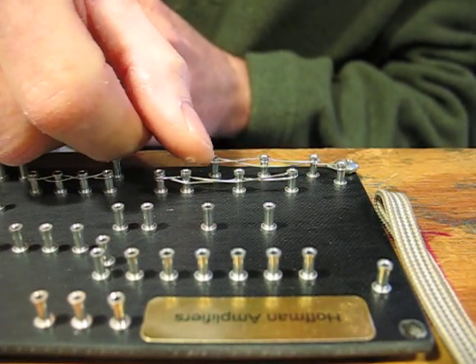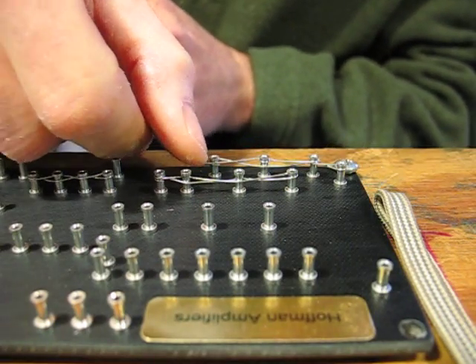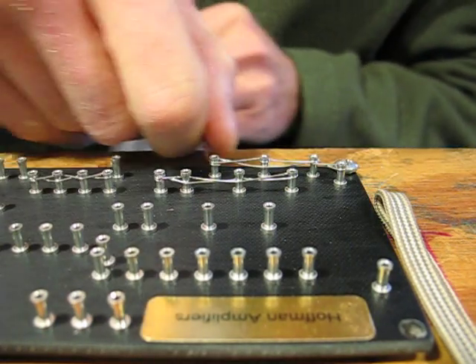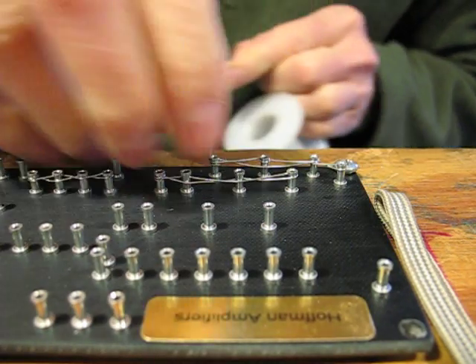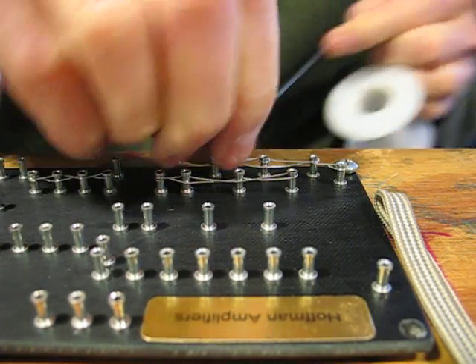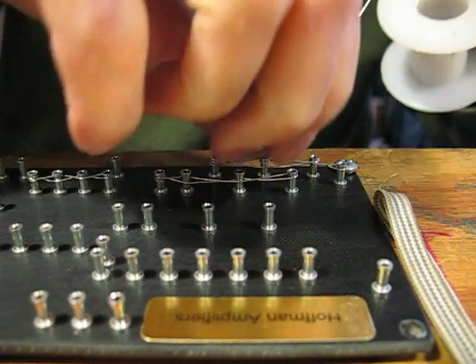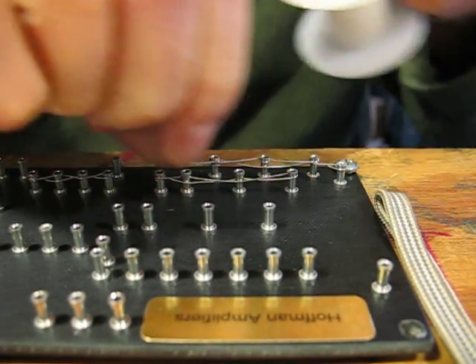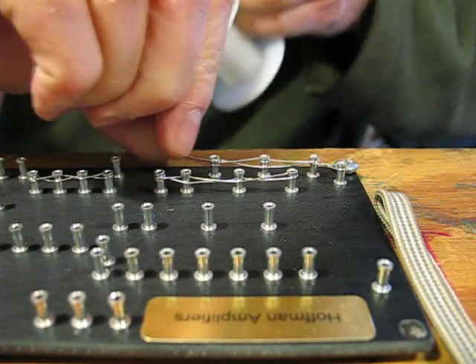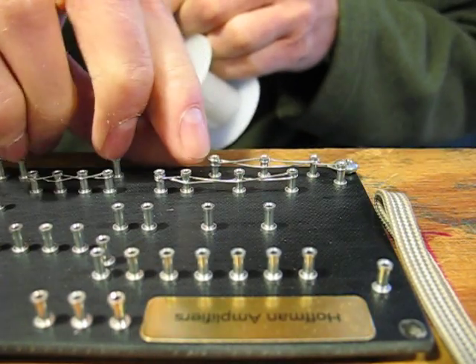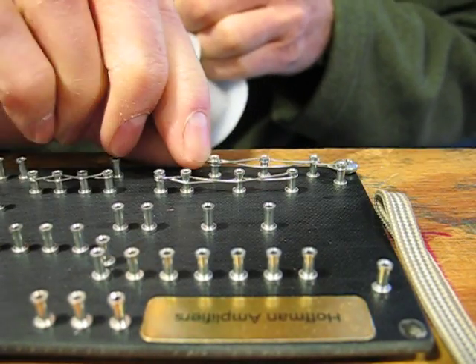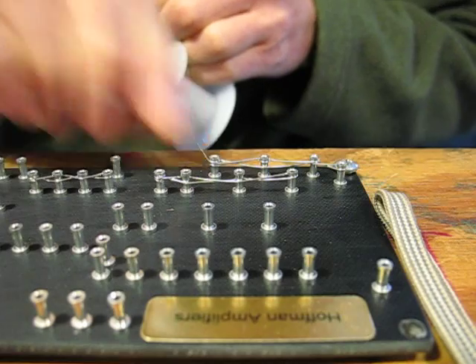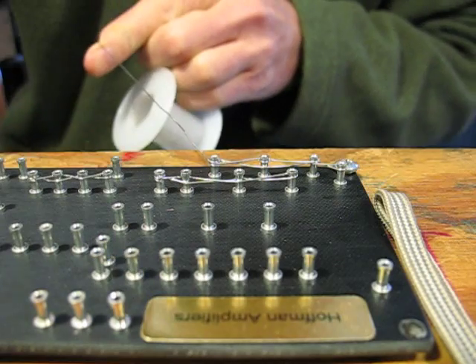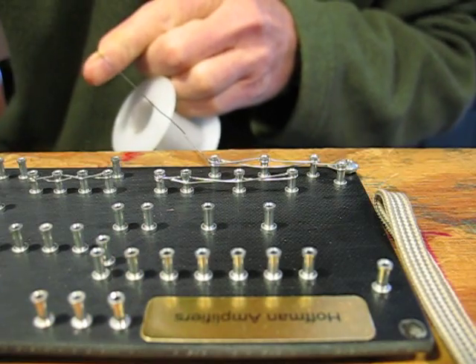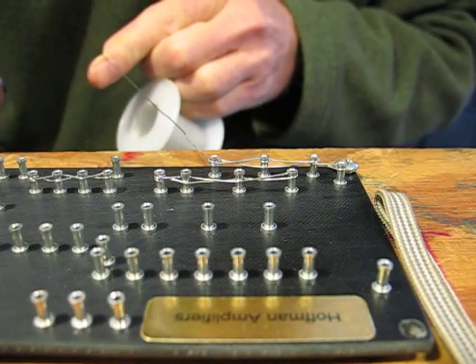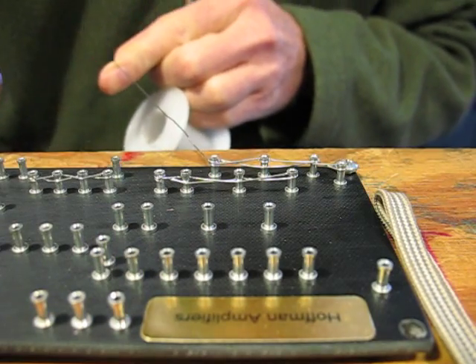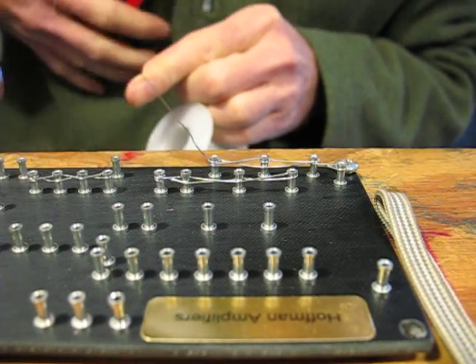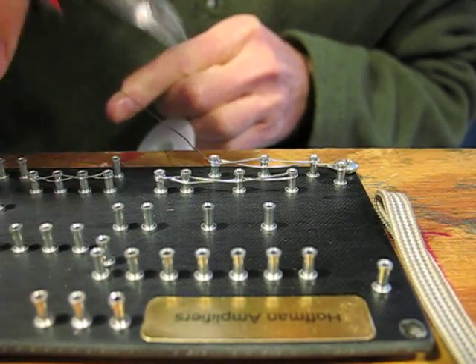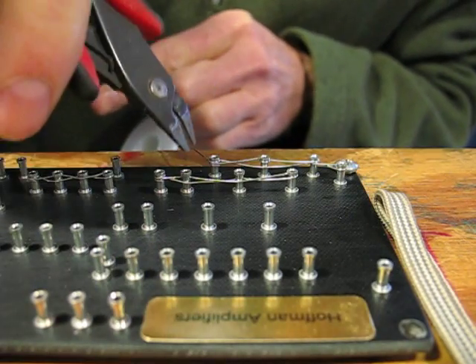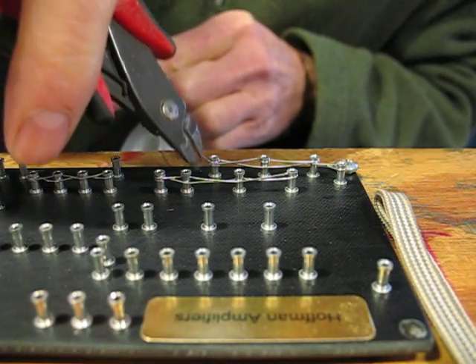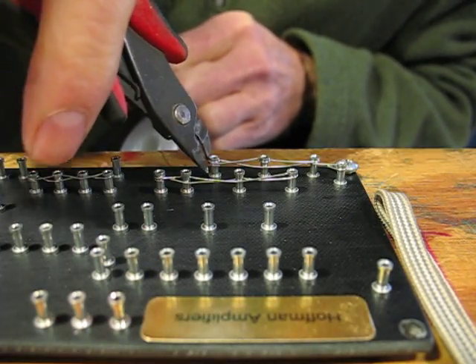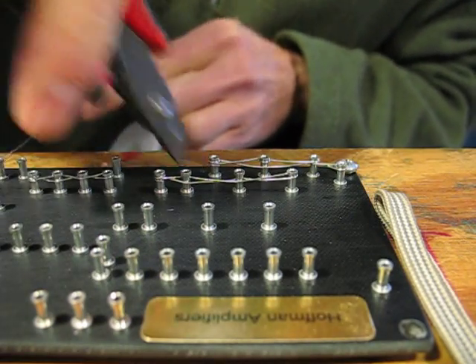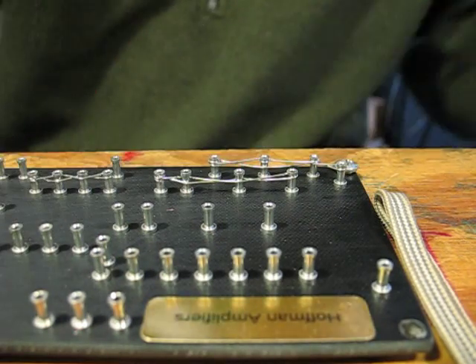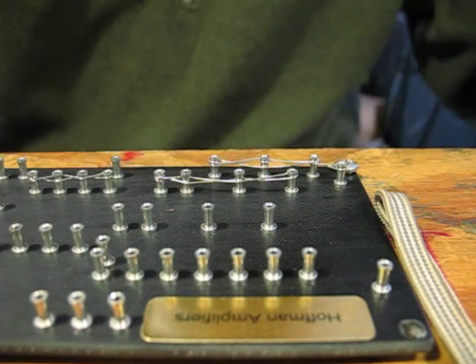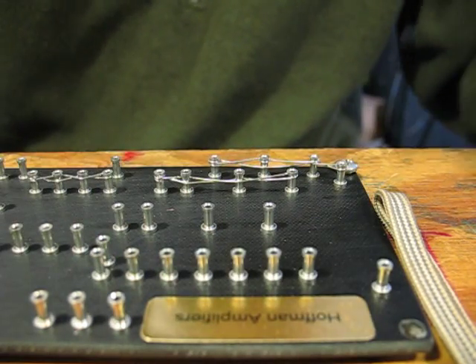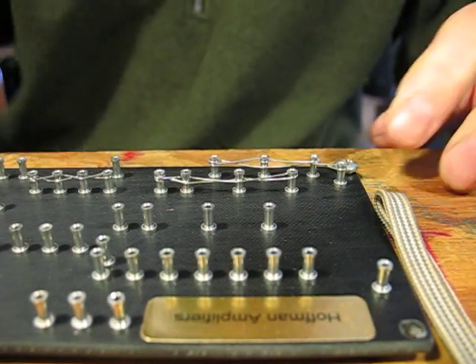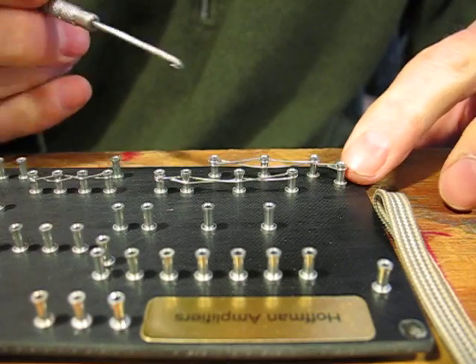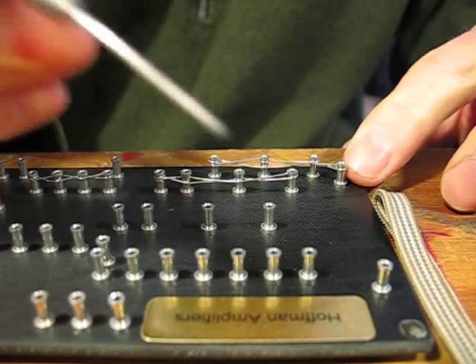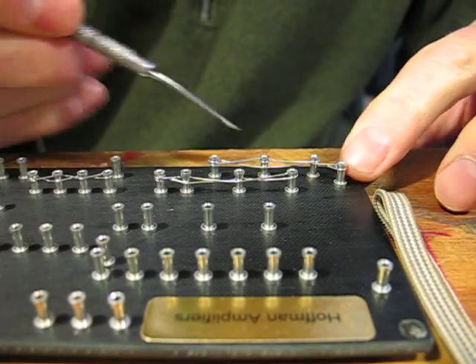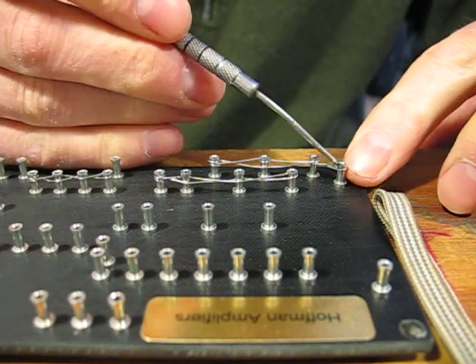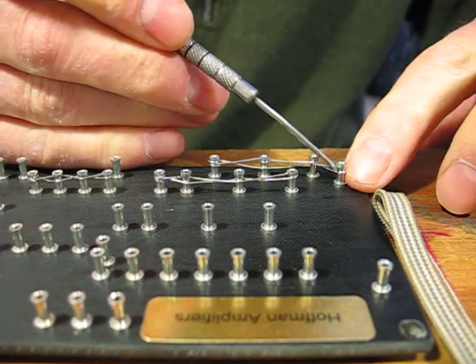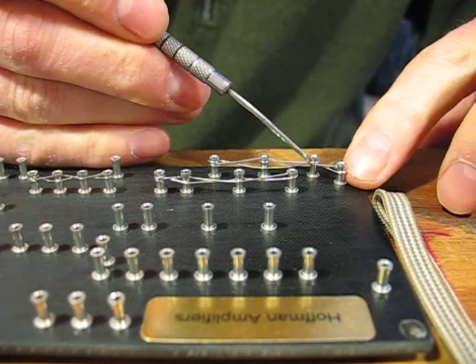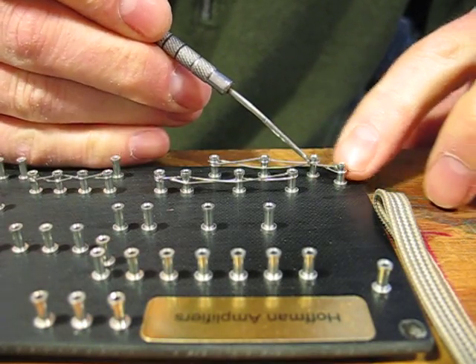Come down the end, make a loop around, nip it off. Use a little tool like this dental pick.